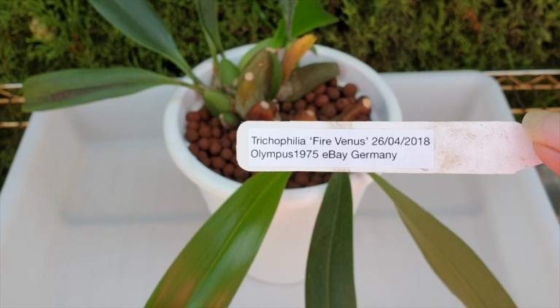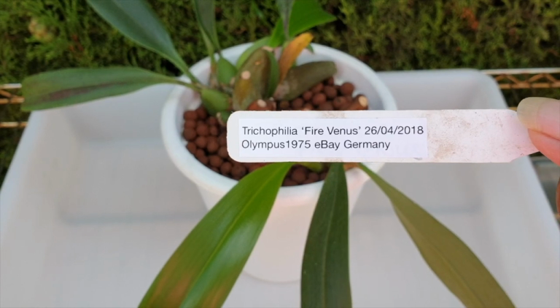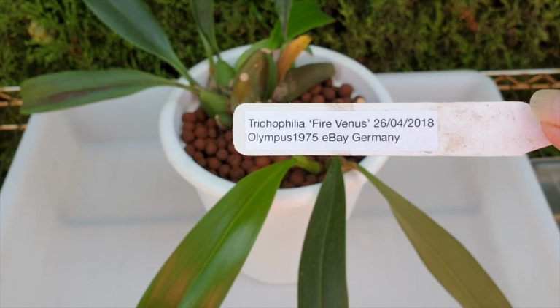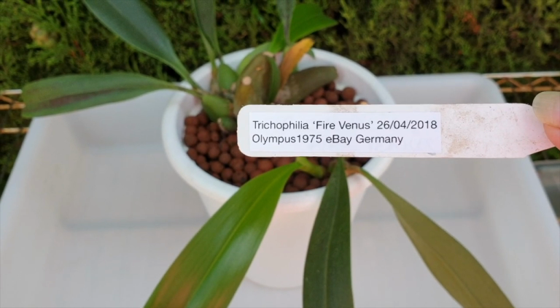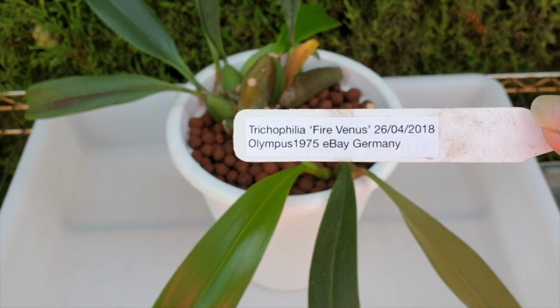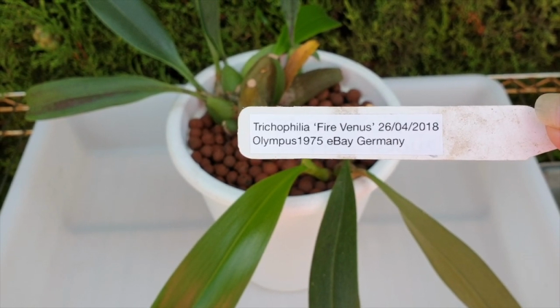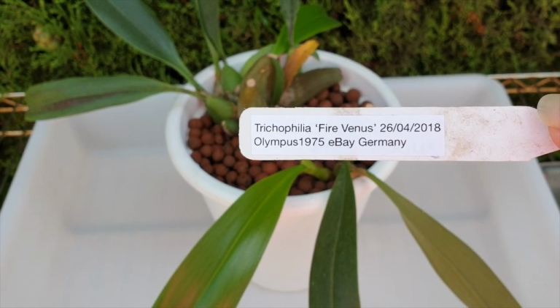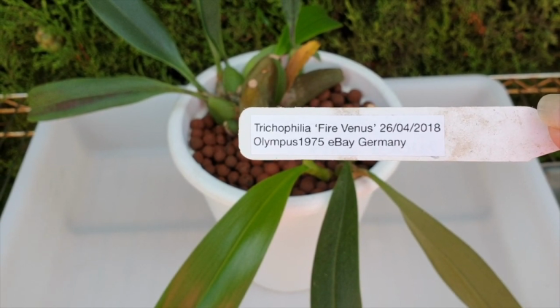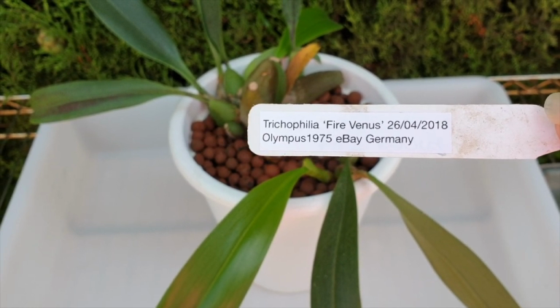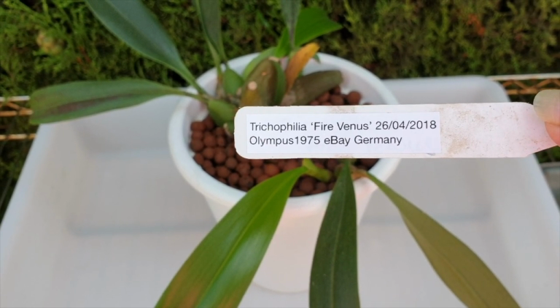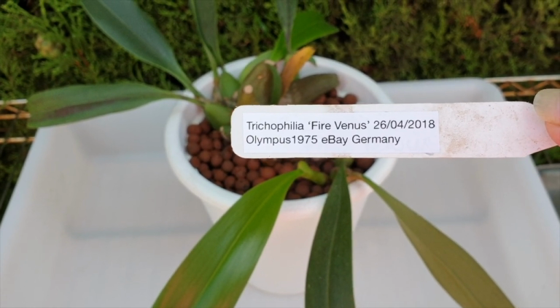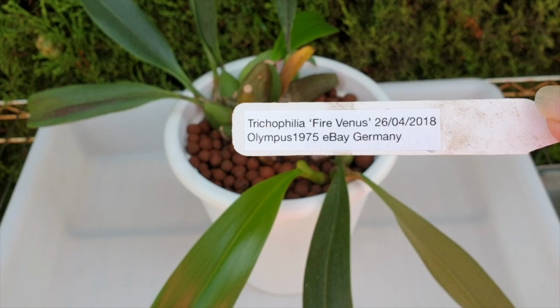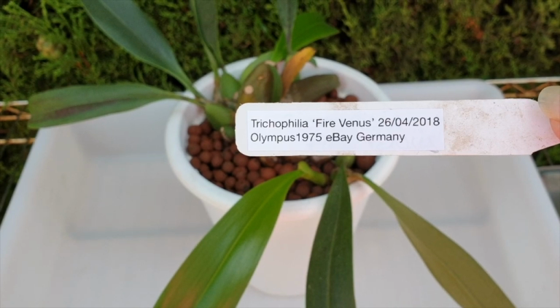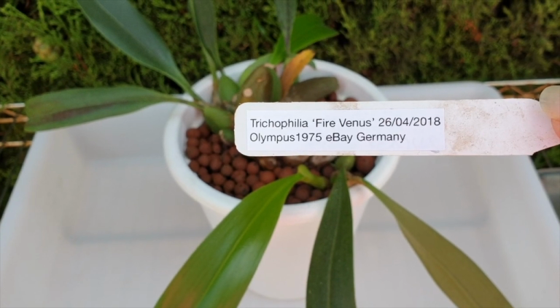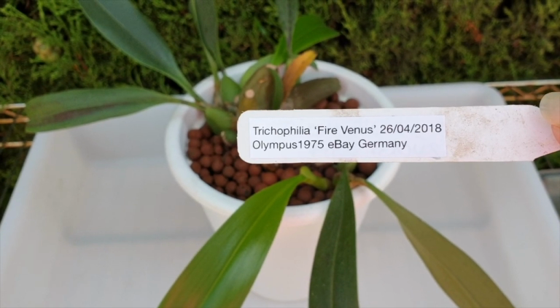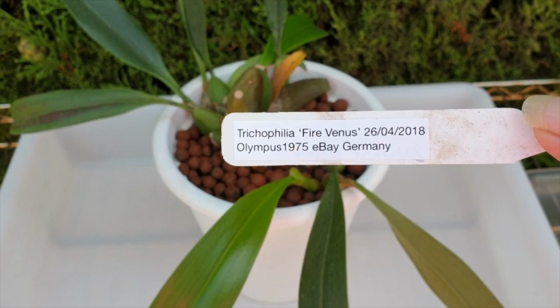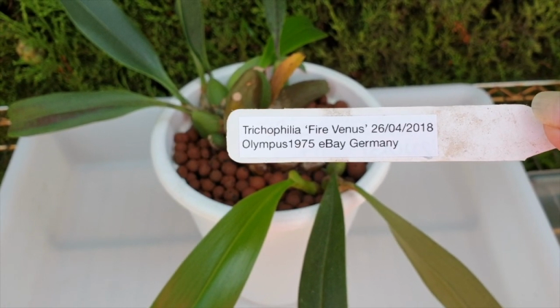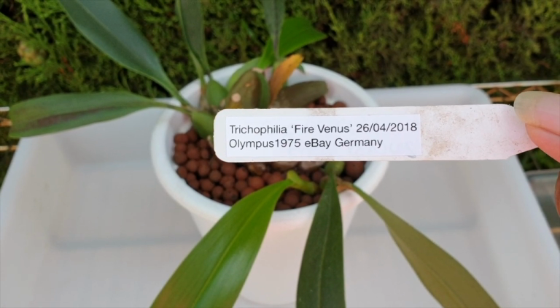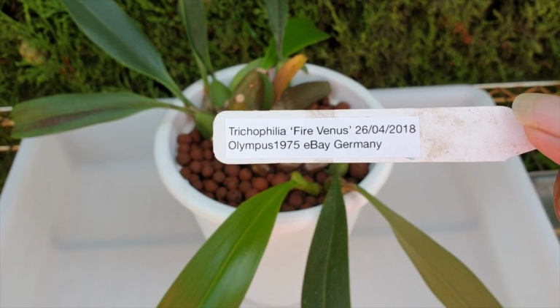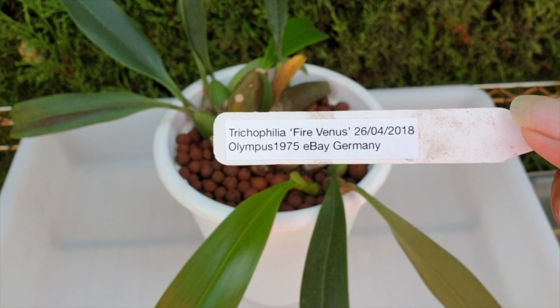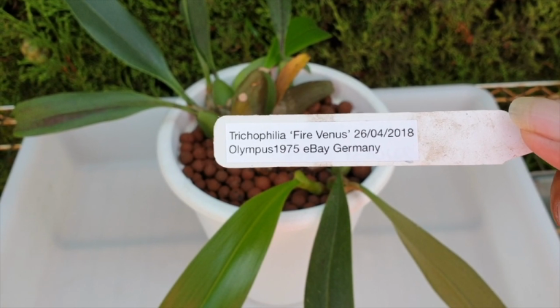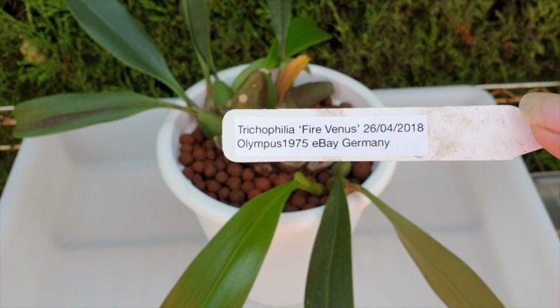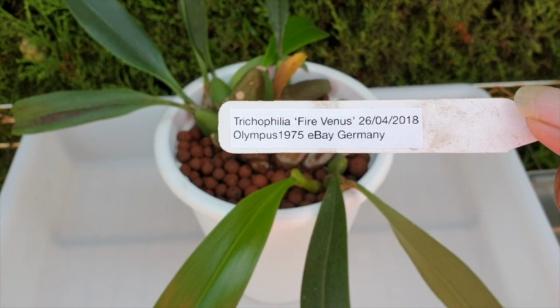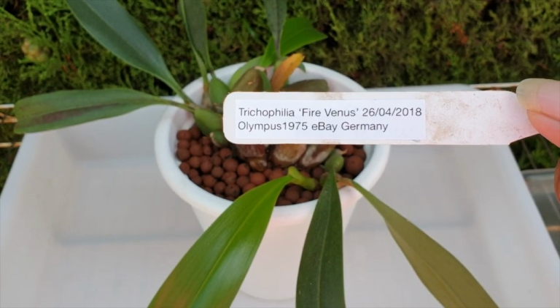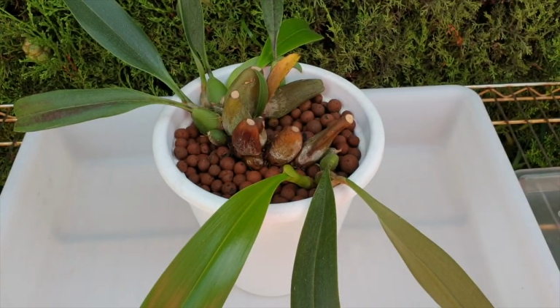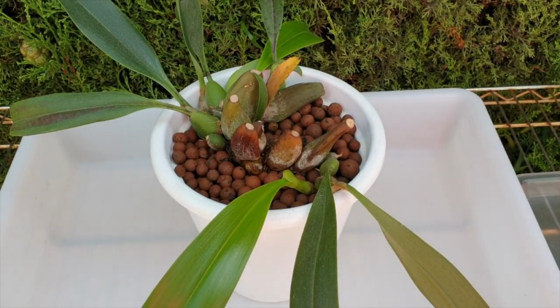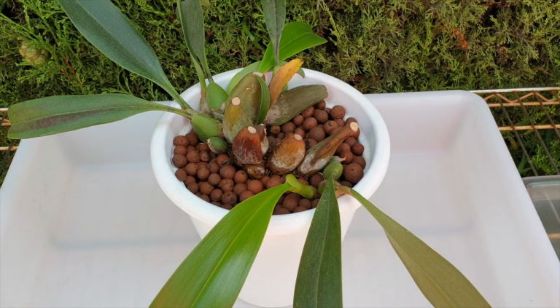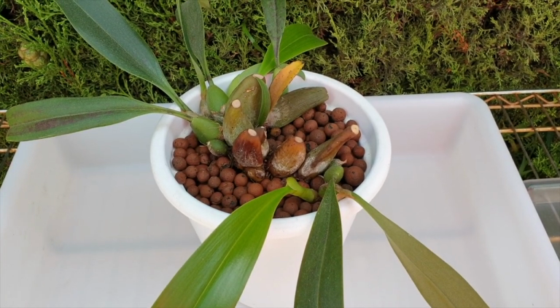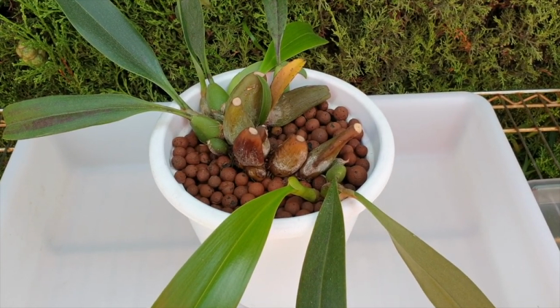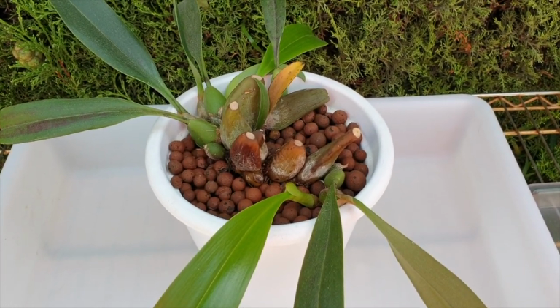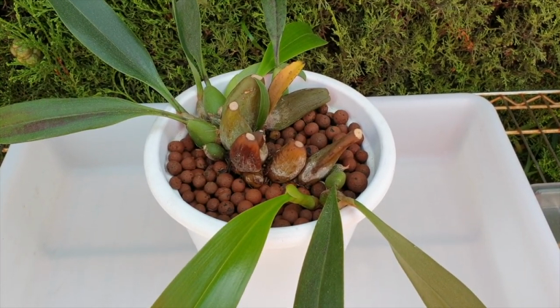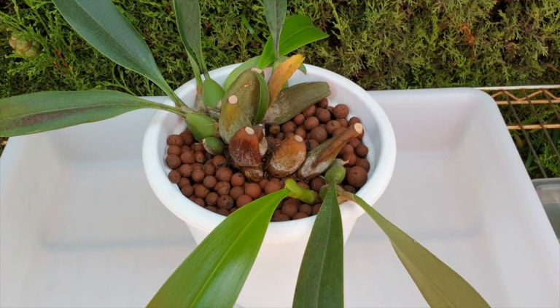Yes, Trichophilia fire Venus, Olympus 1975 — my favorite namer of orchids. However, Trichophilia it is, and not a very happy one.